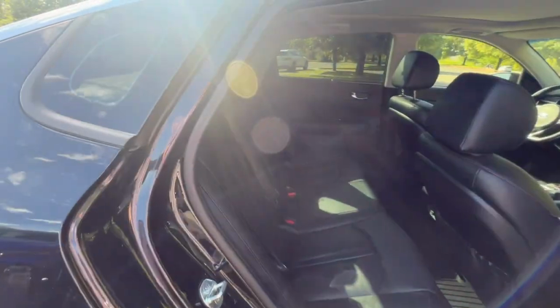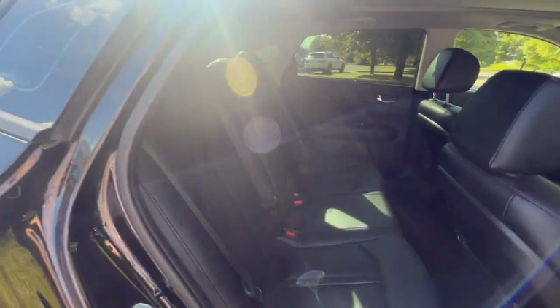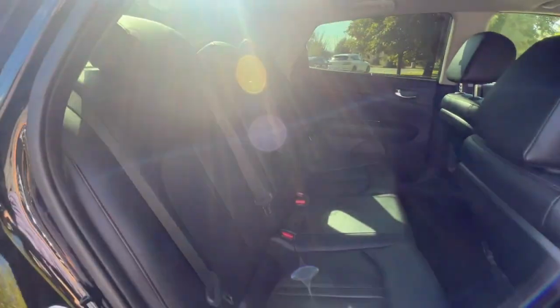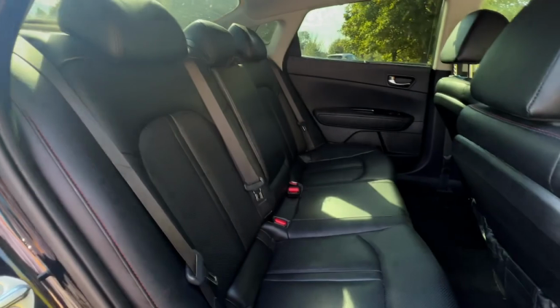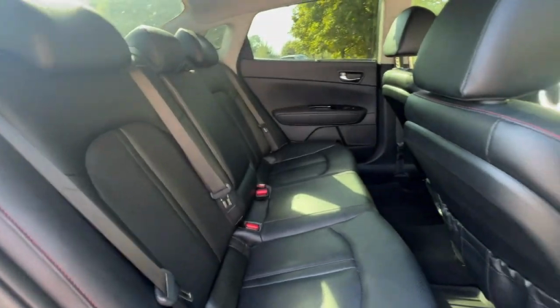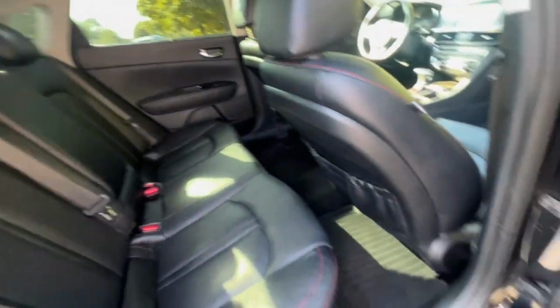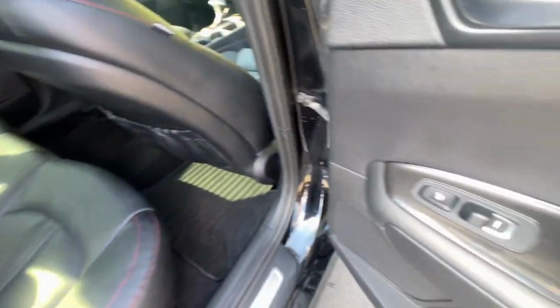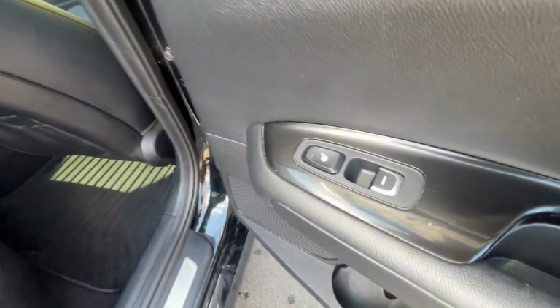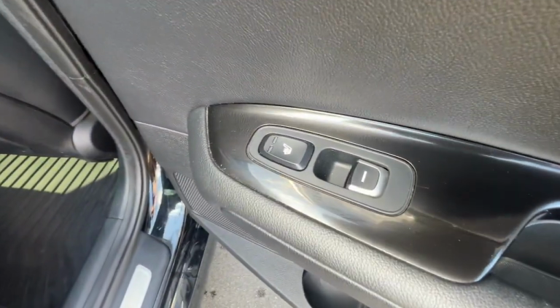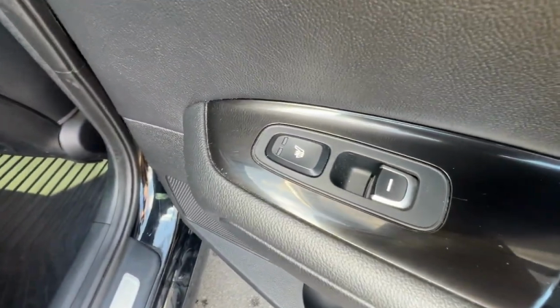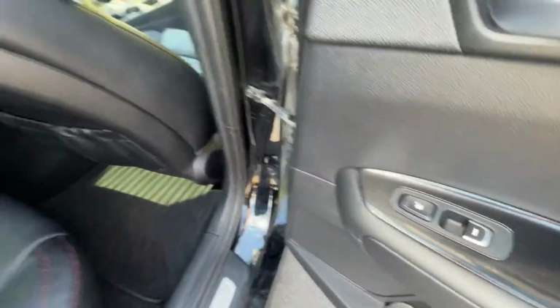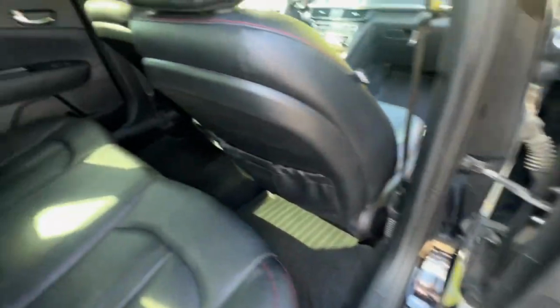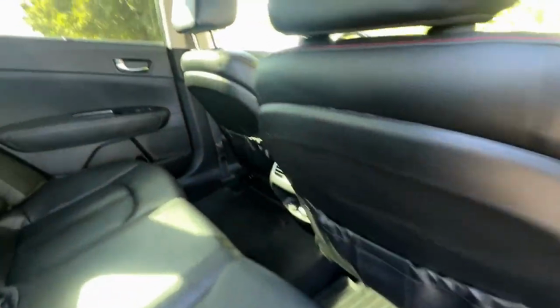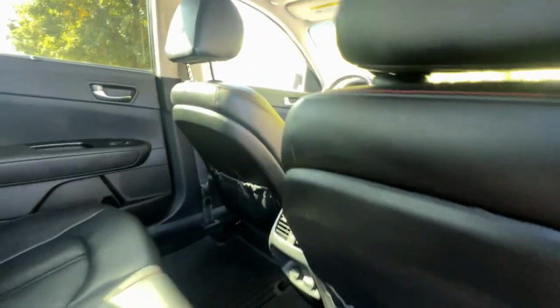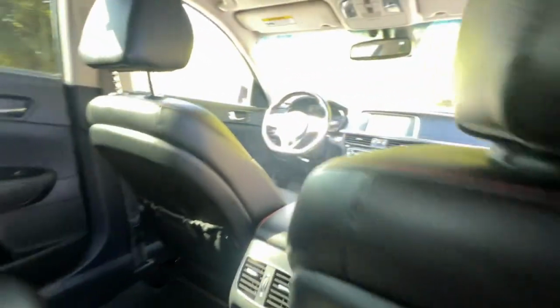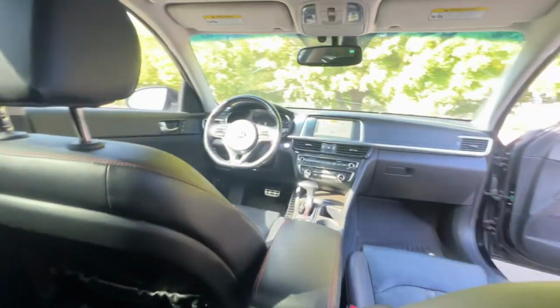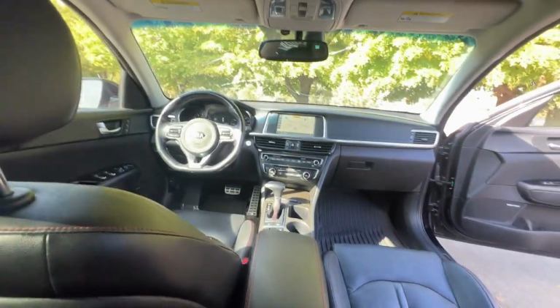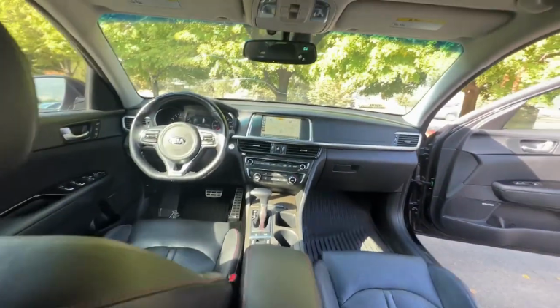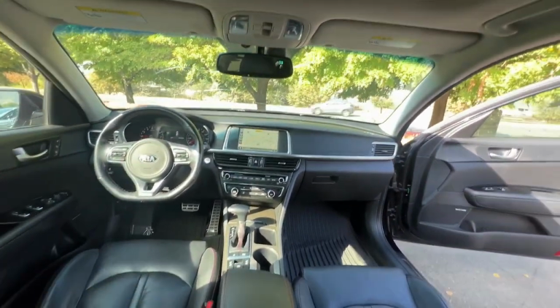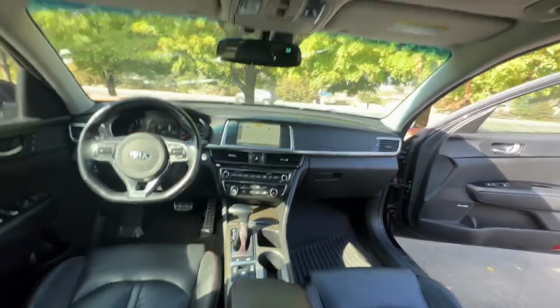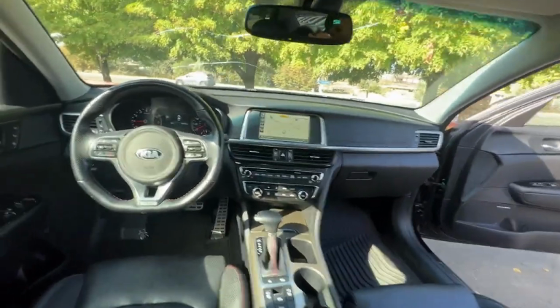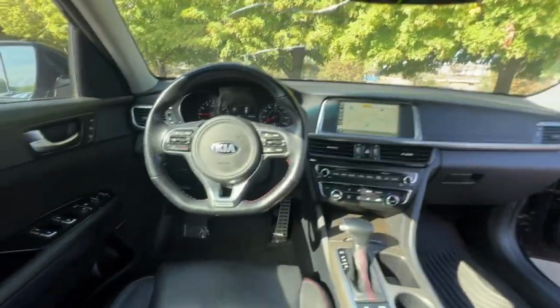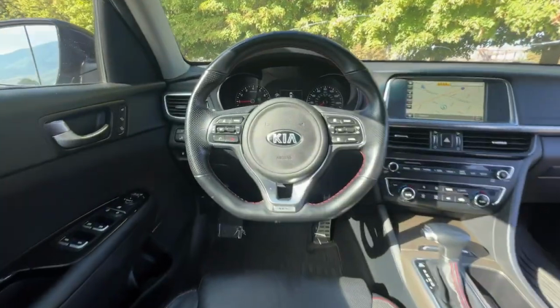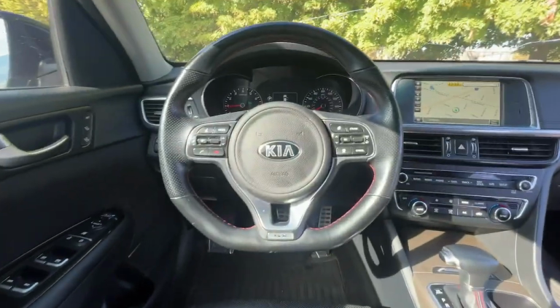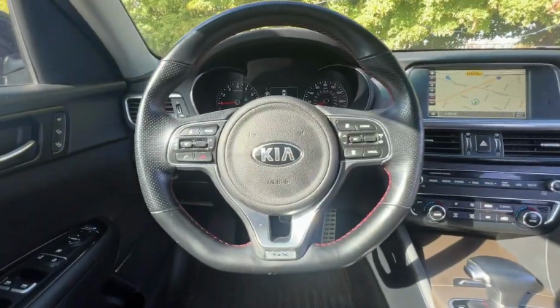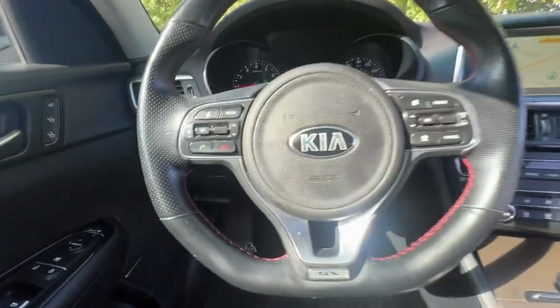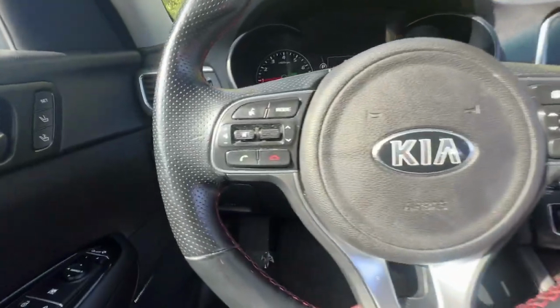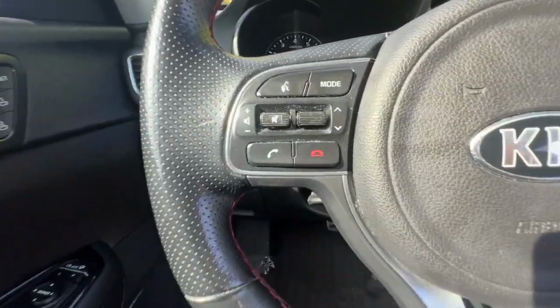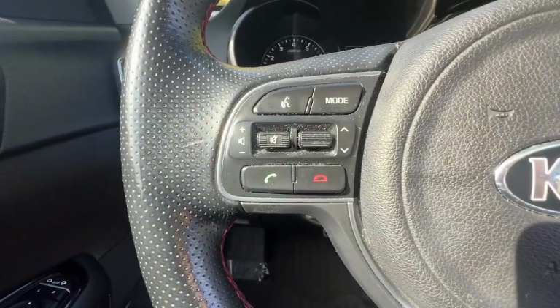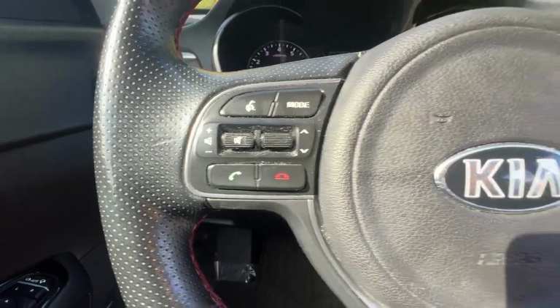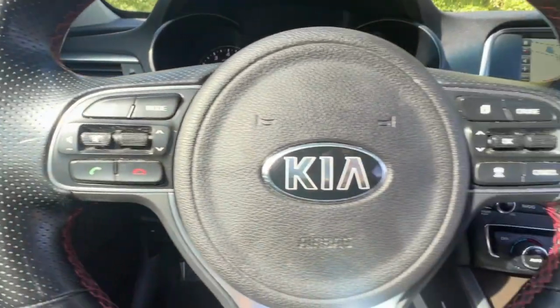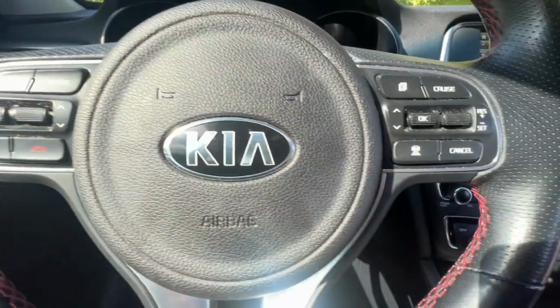Heated steering wheel, wireless charging station, pre-collision system, panoramic roof, navigation system, keyless entry, backup camera, heated mirrors, power passenger seat, lane-keeping assist.